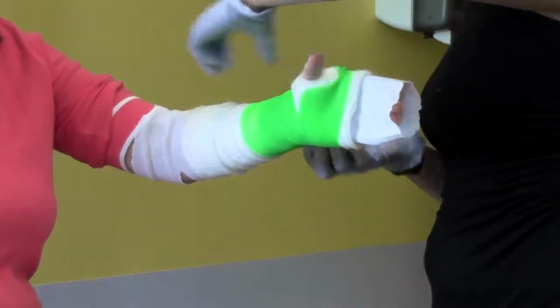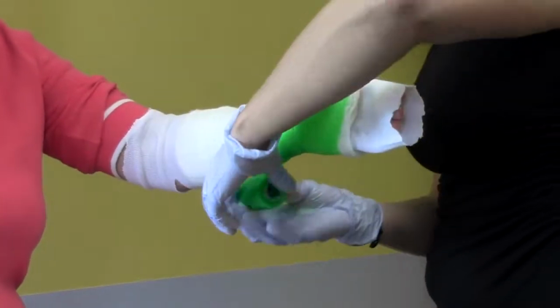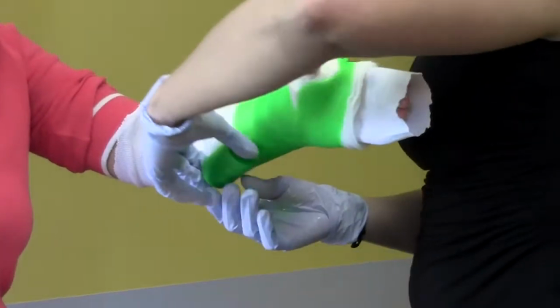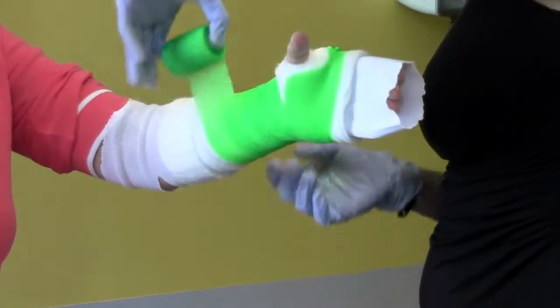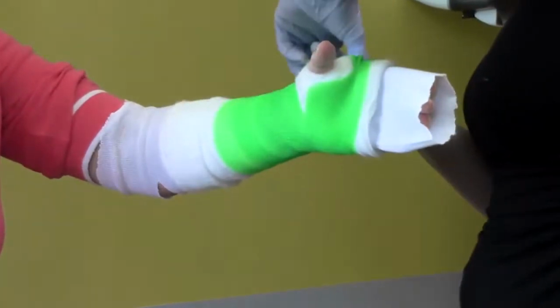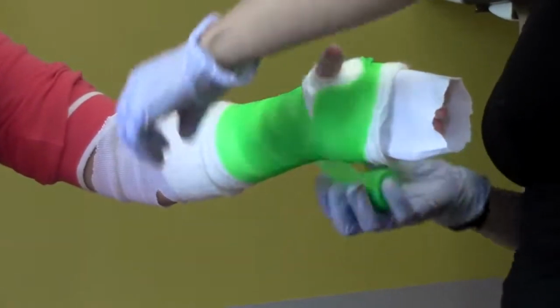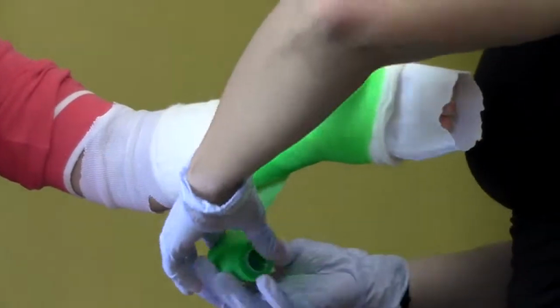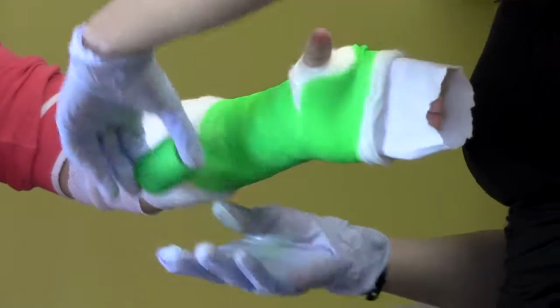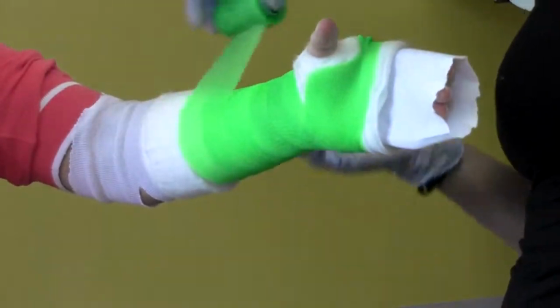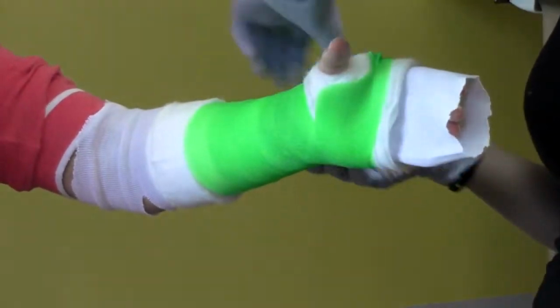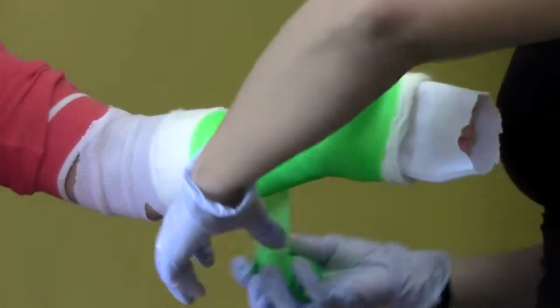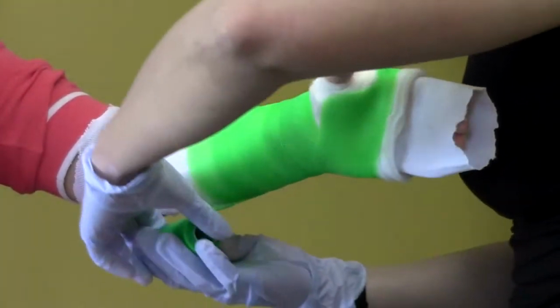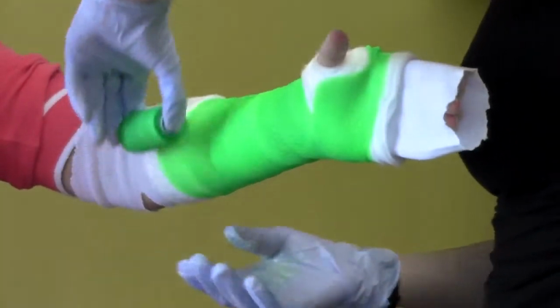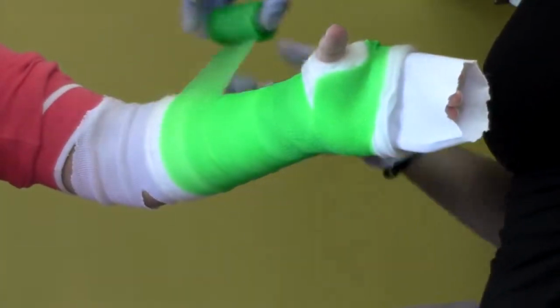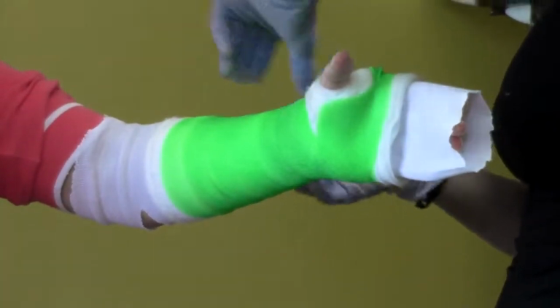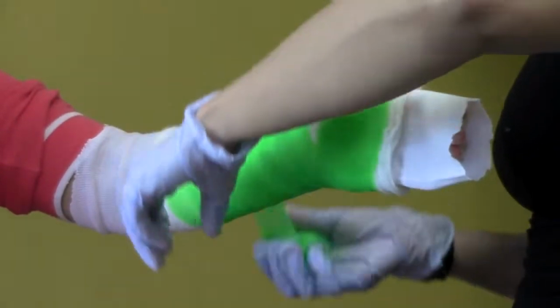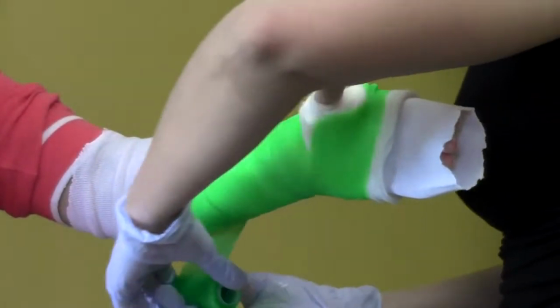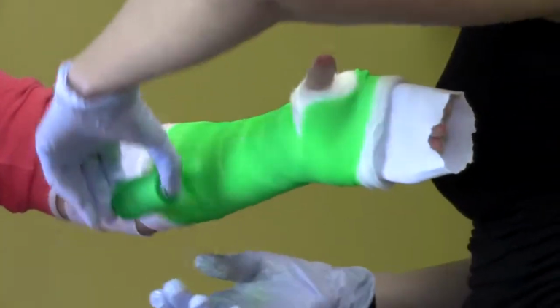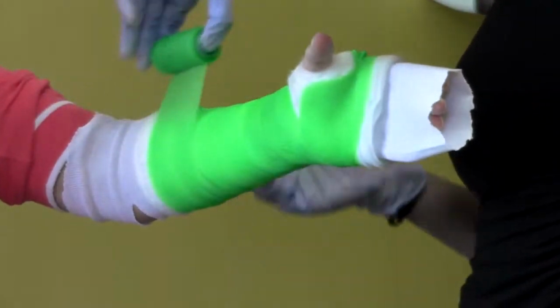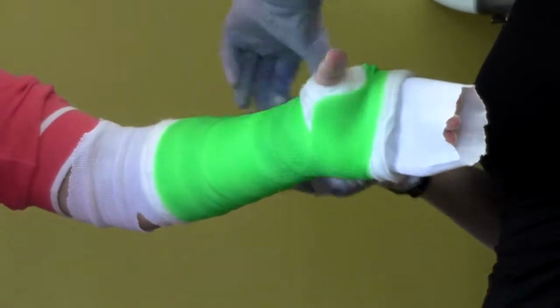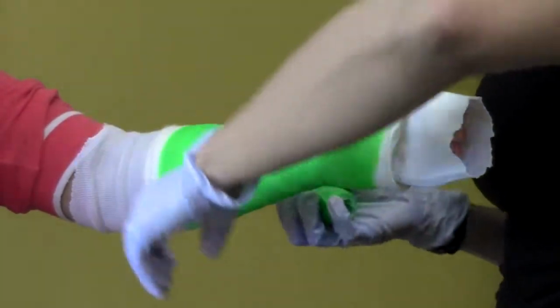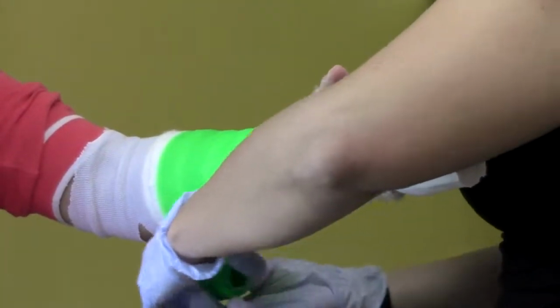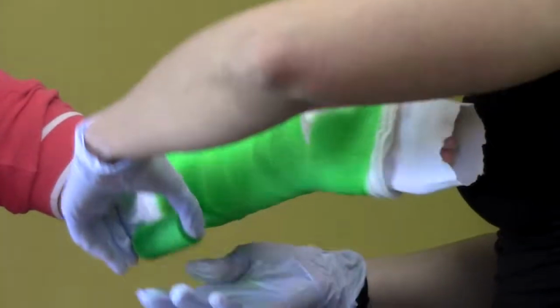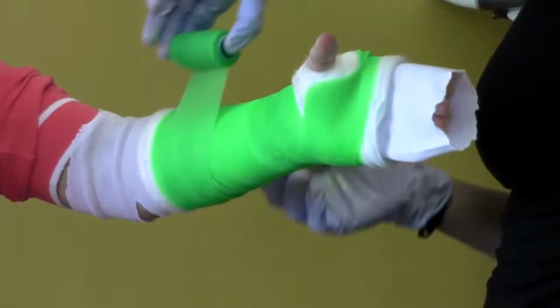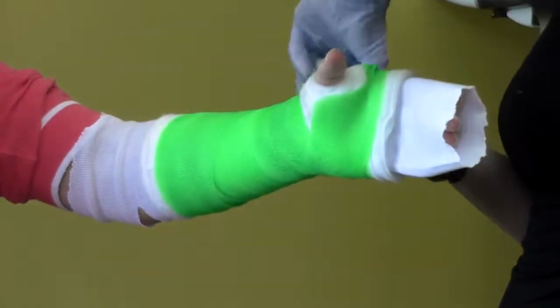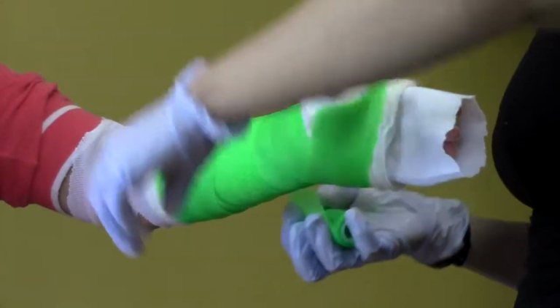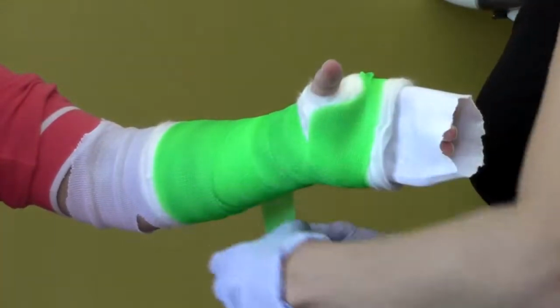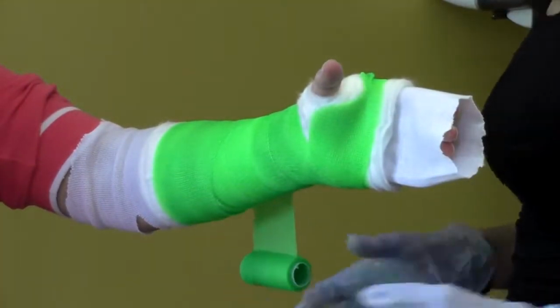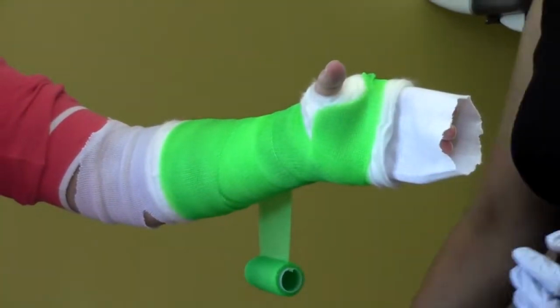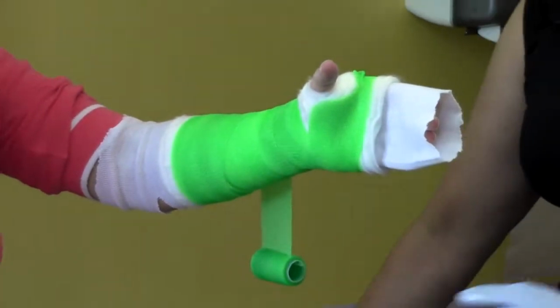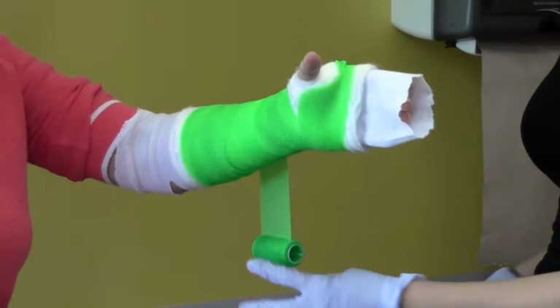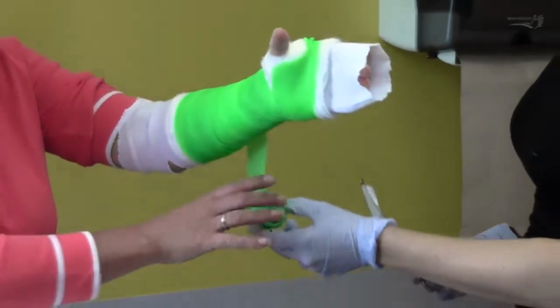Fiberglass also has a shelf life. Don't open the fiberglass until you are ready to use it — it can sit out for about five minutes before the glue hardens. Leave it sealed until you're ready to use it.